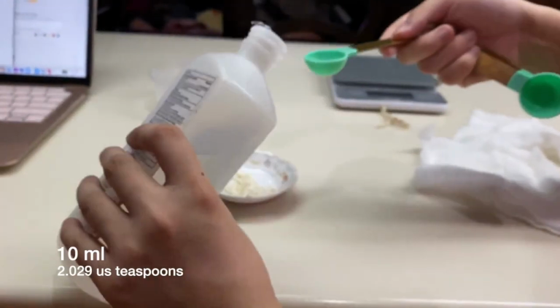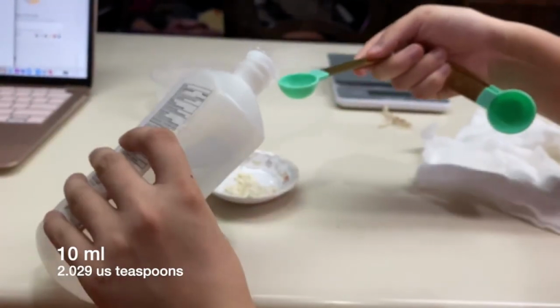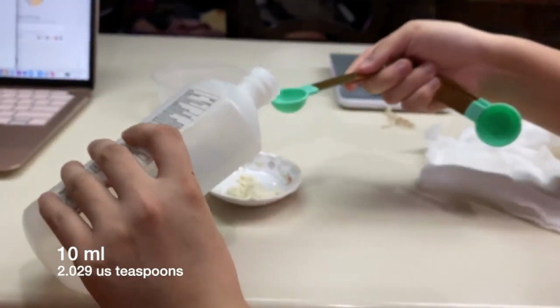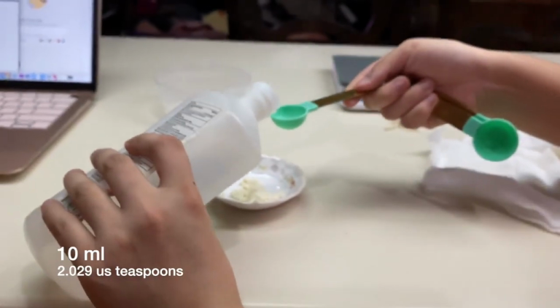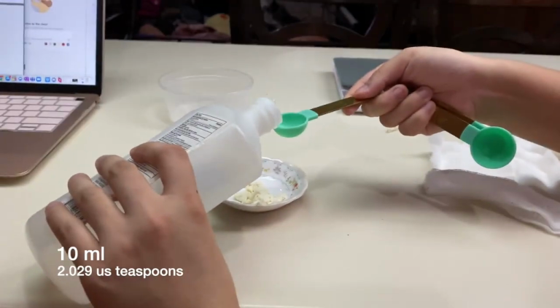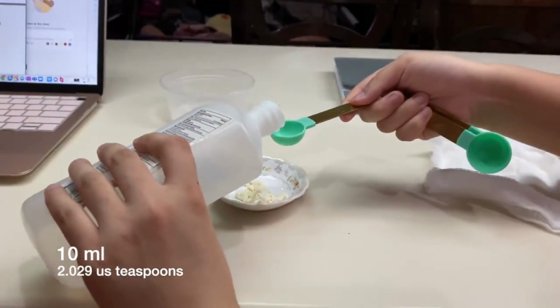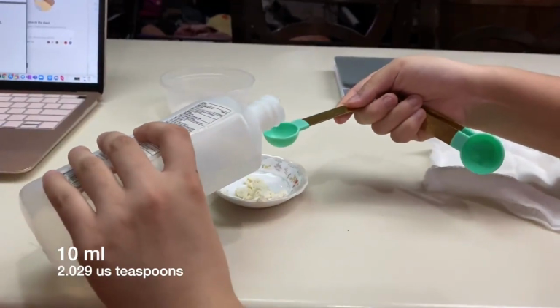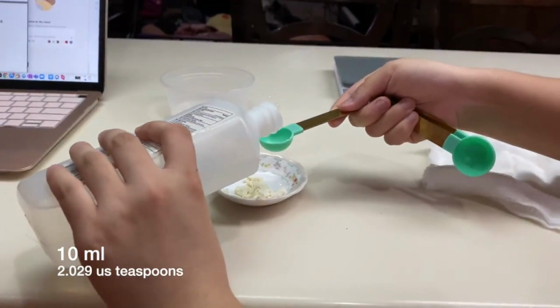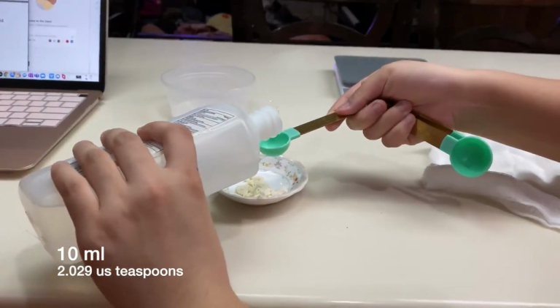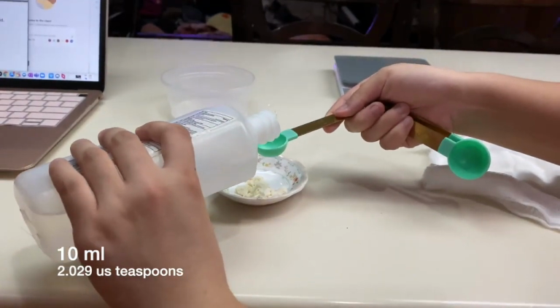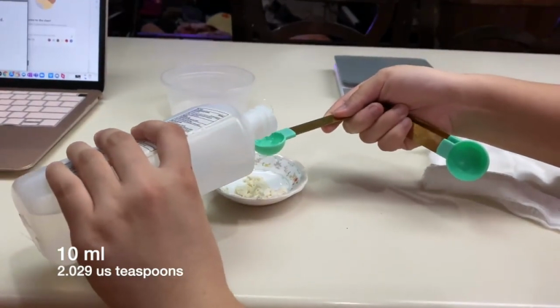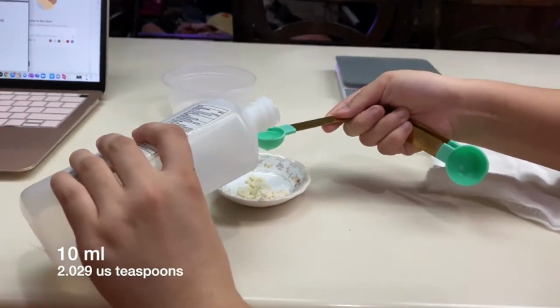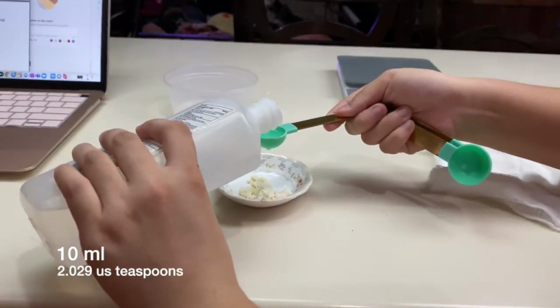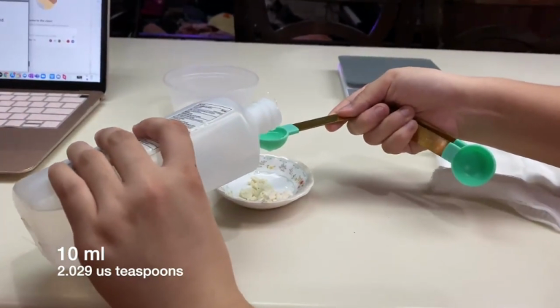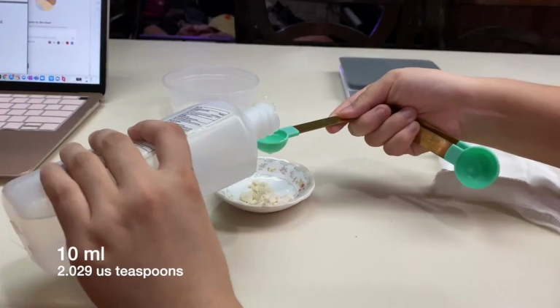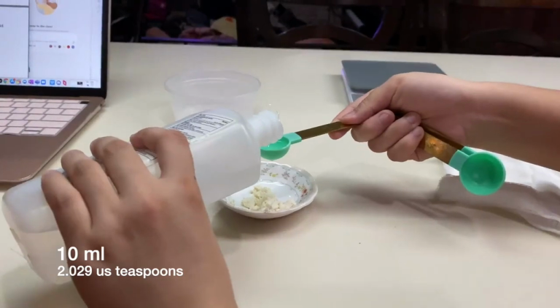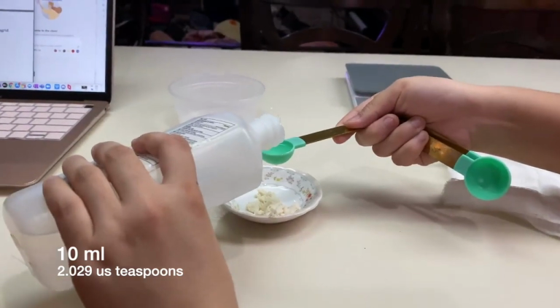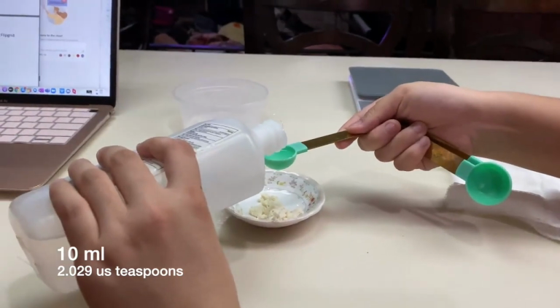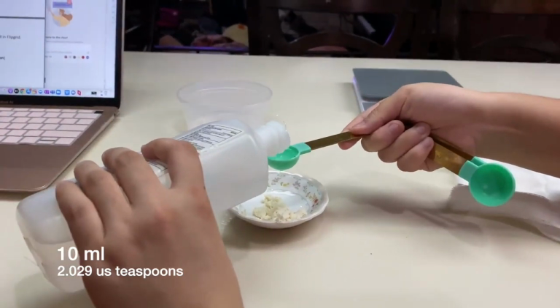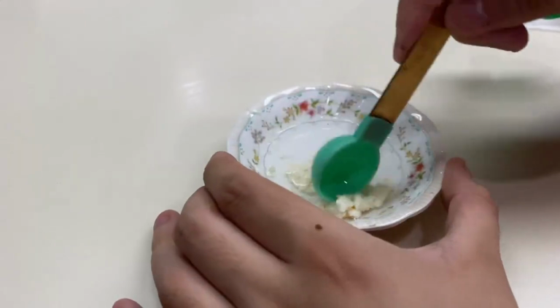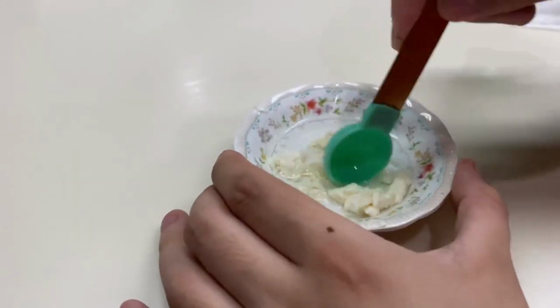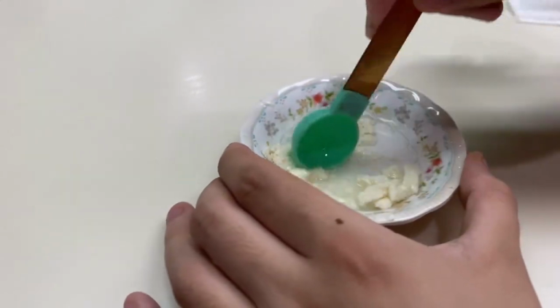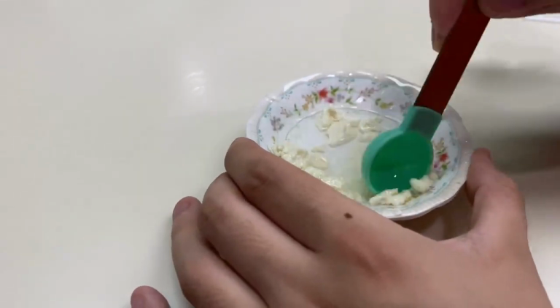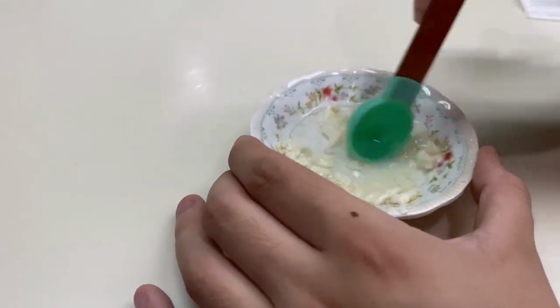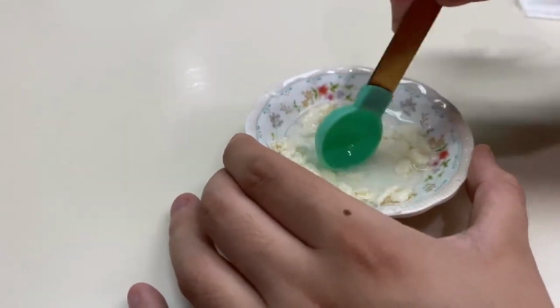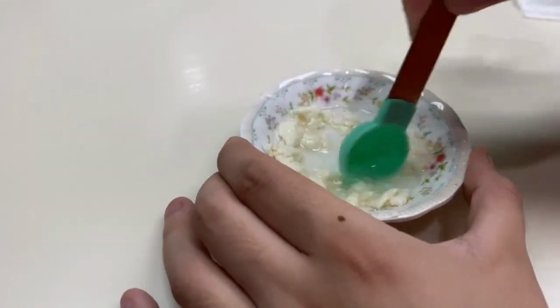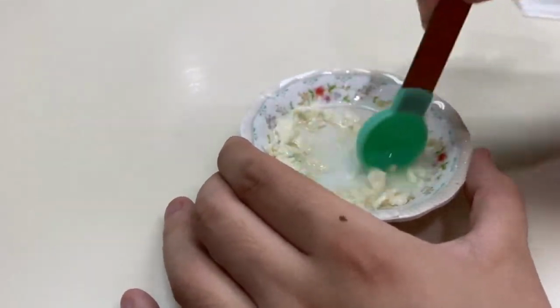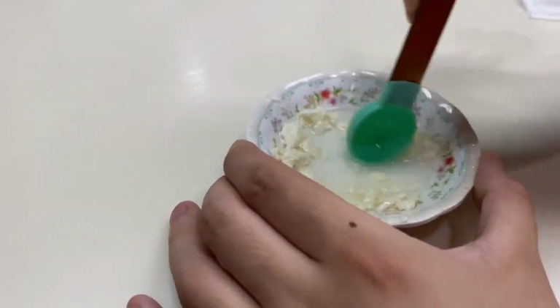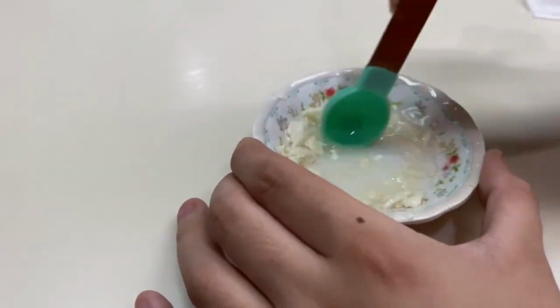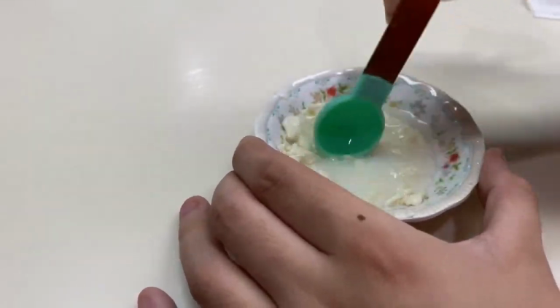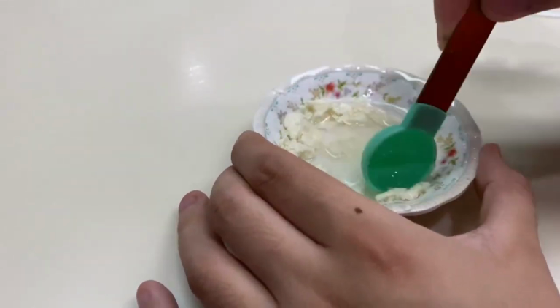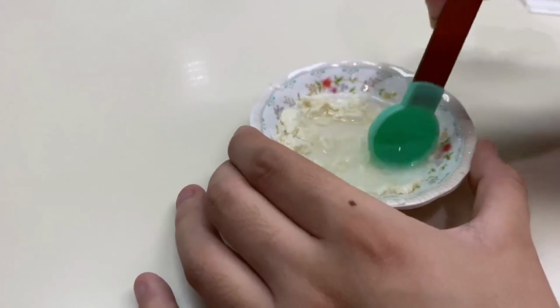After stirring the mixture for 5 minutes, filter again using cheesecloth, squeezing the cloth gently to remove excess ethanol. The liquid filtrate contains fats and must be discarded.